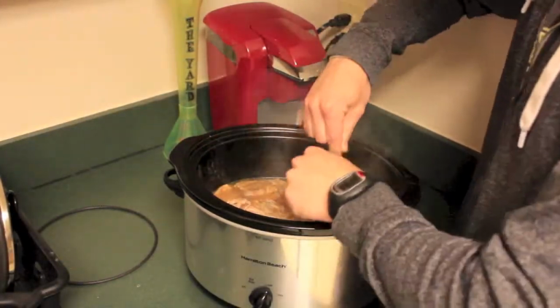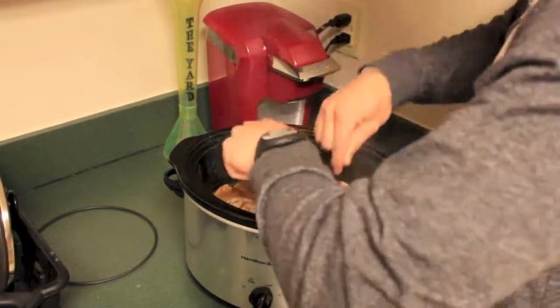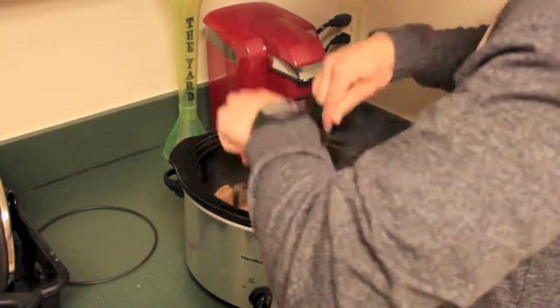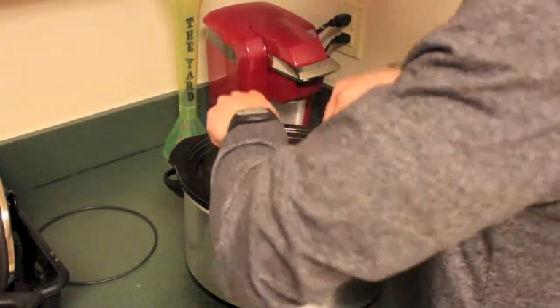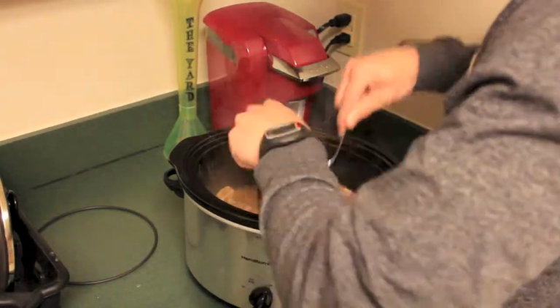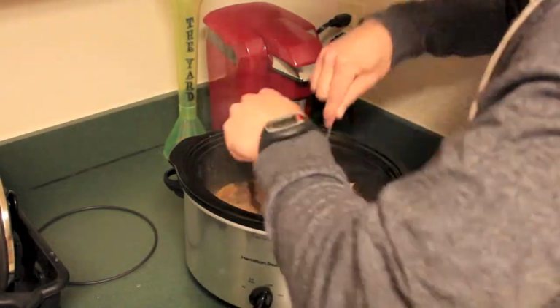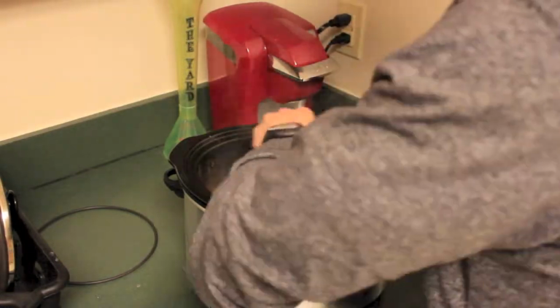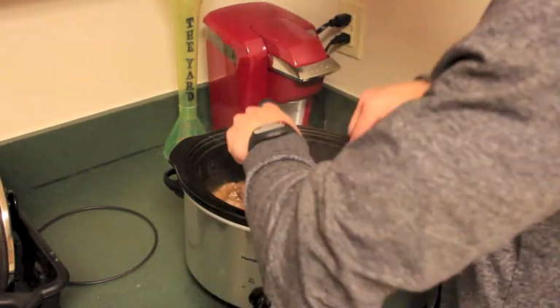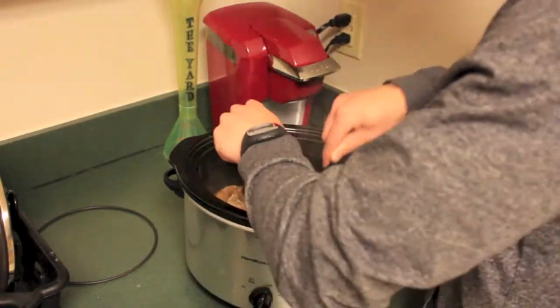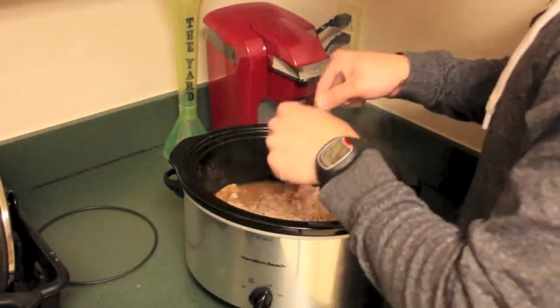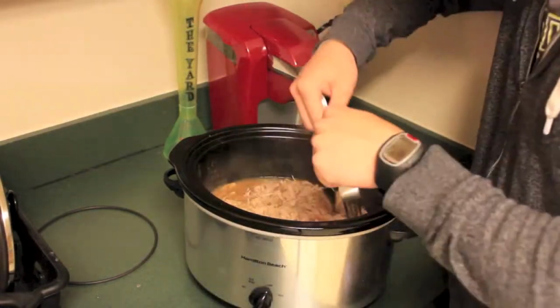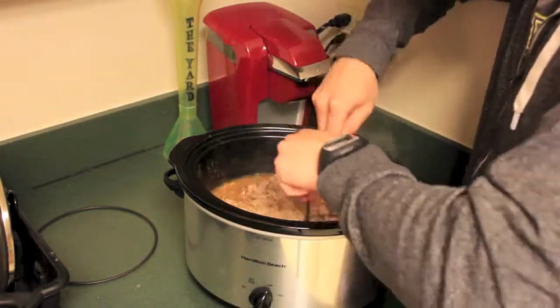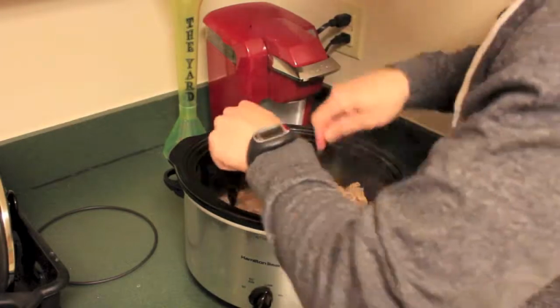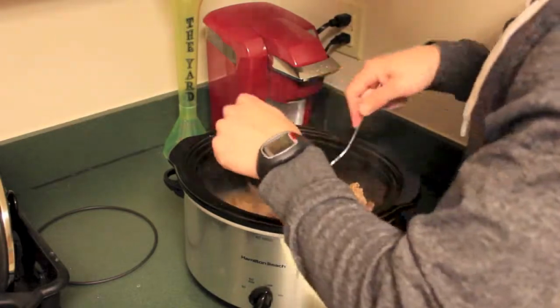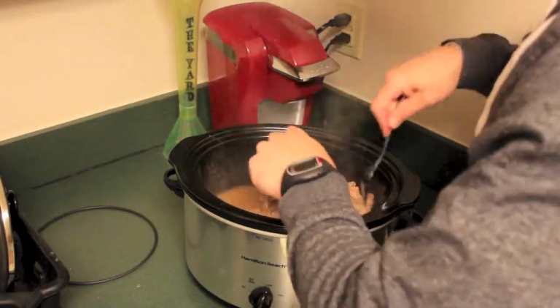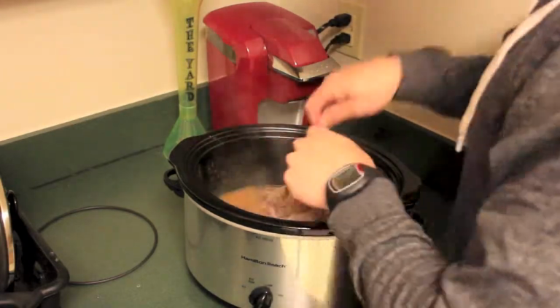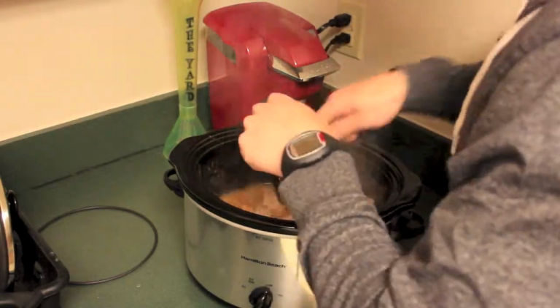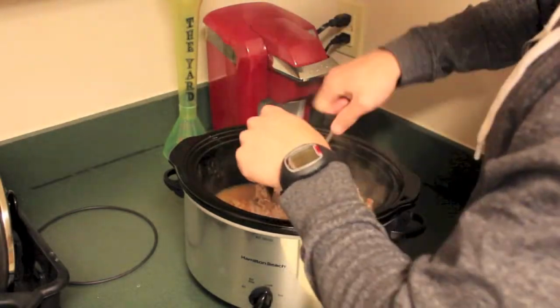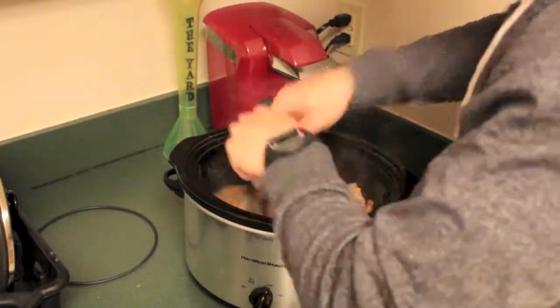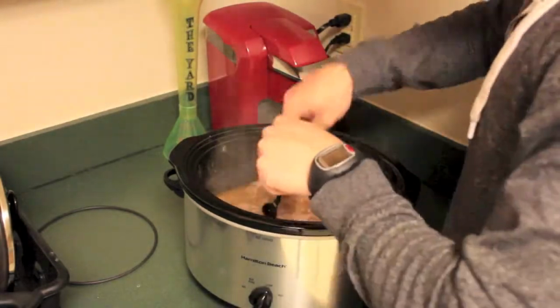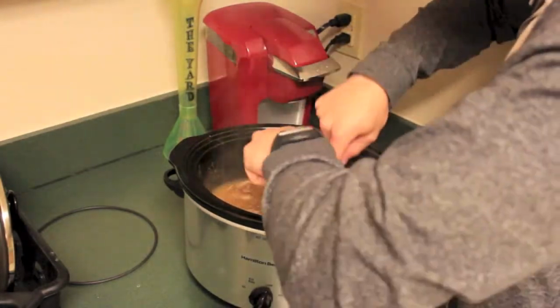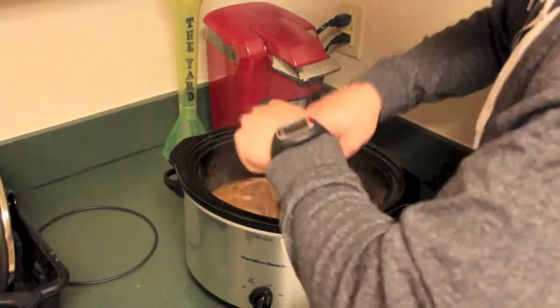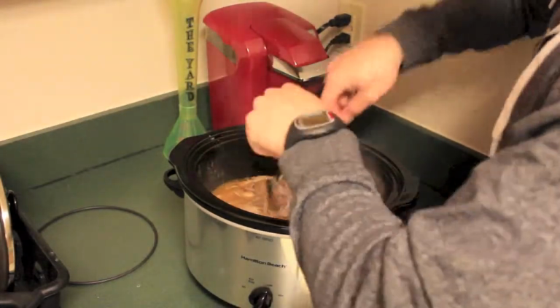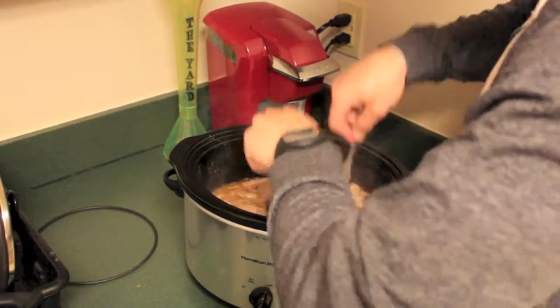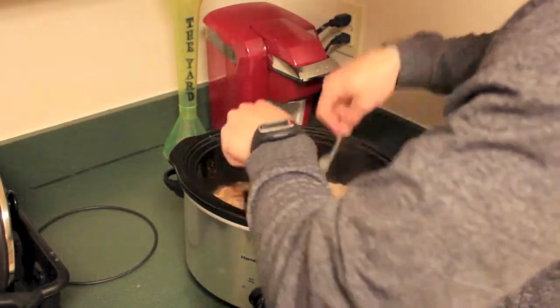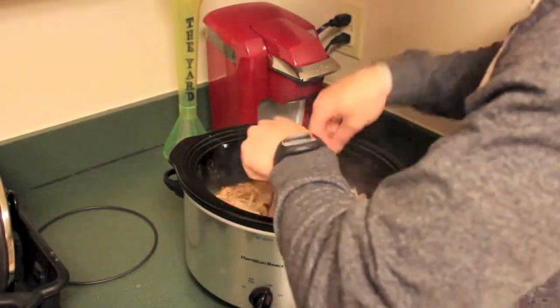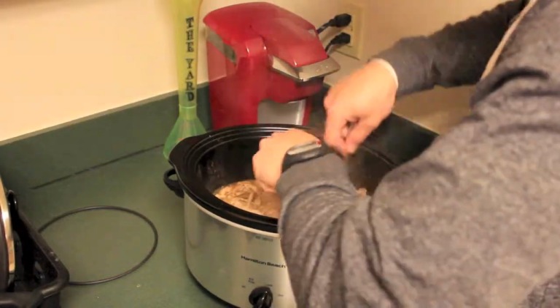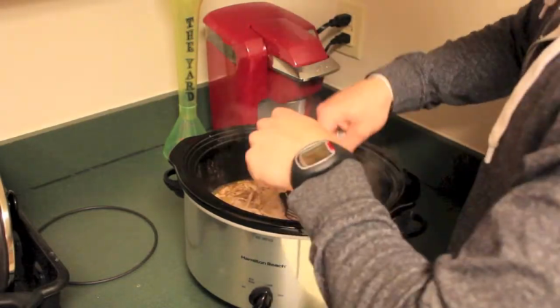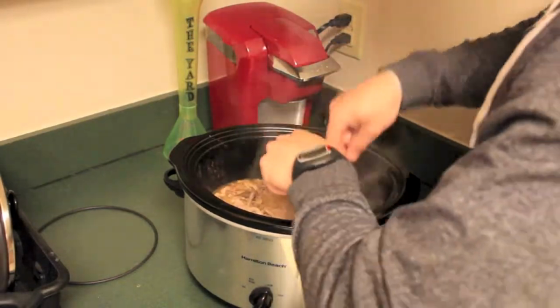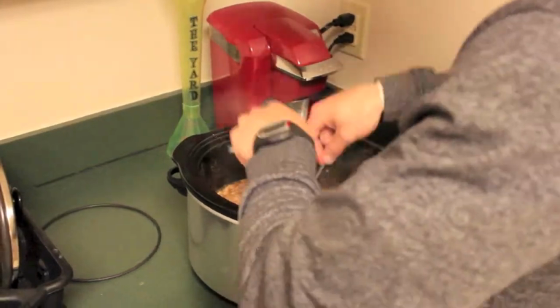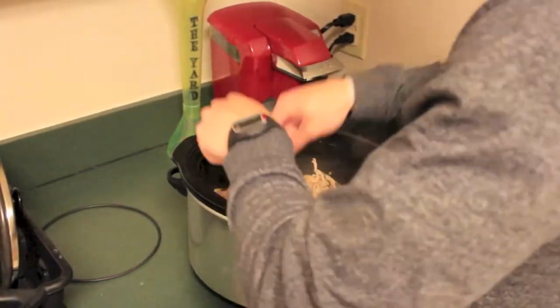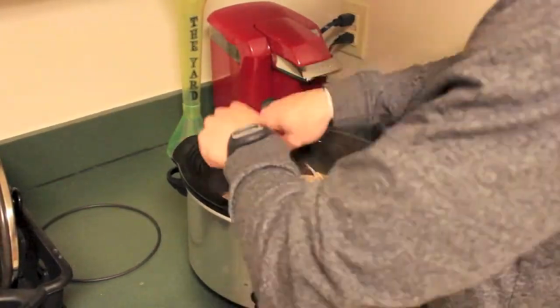As I'm pulling the rest of this sucker apart, I'll give you a little intro about what all we did. In the next clip, I'm gonna show you how Chloe prepared it as we're putting it in the slow cooker and all that good stuff. Here it is now.